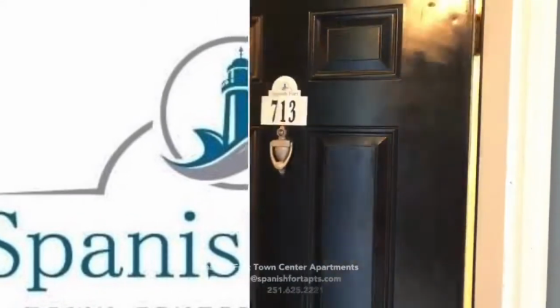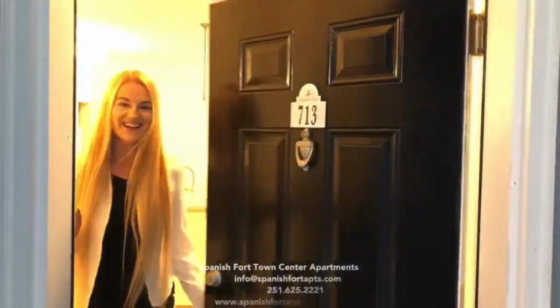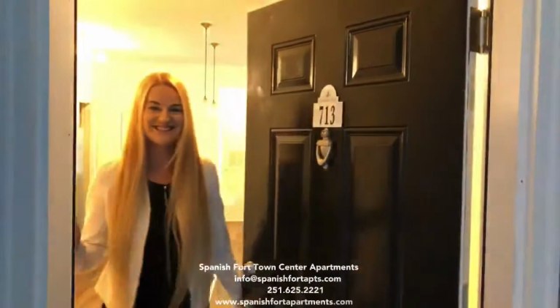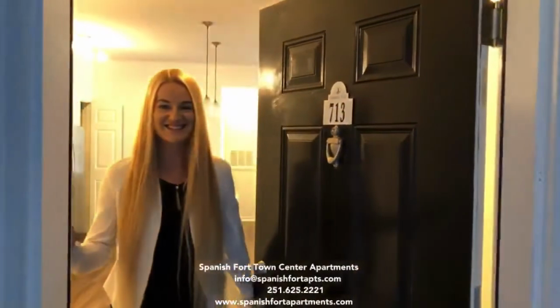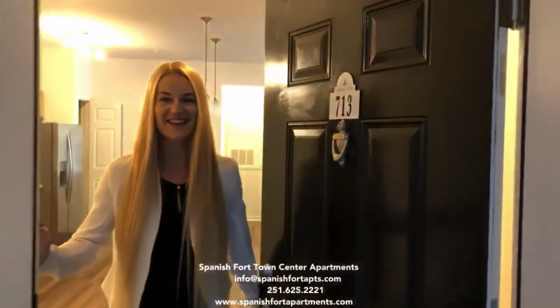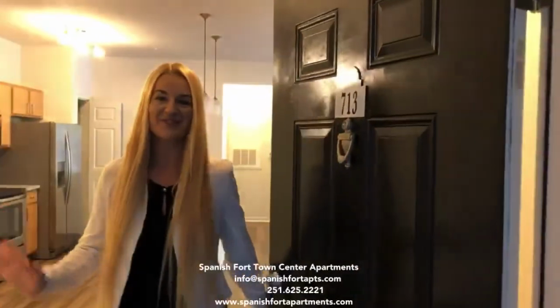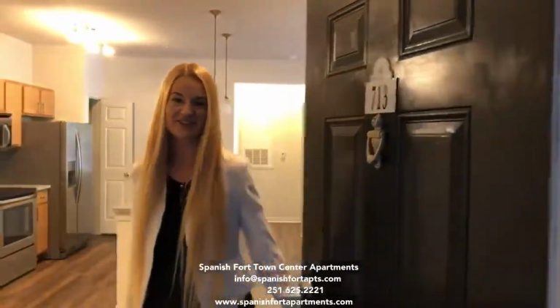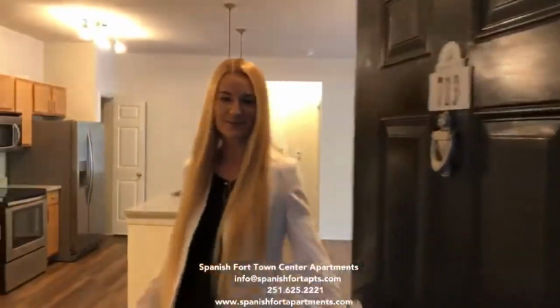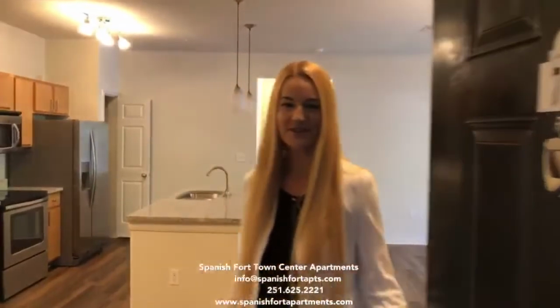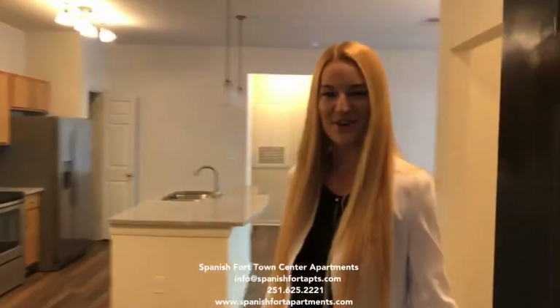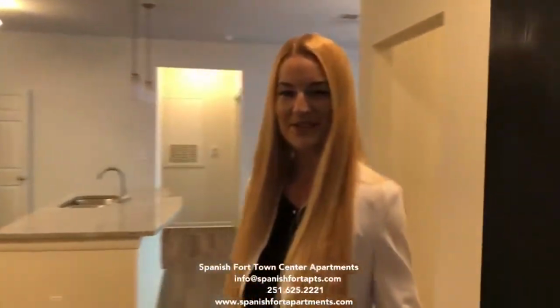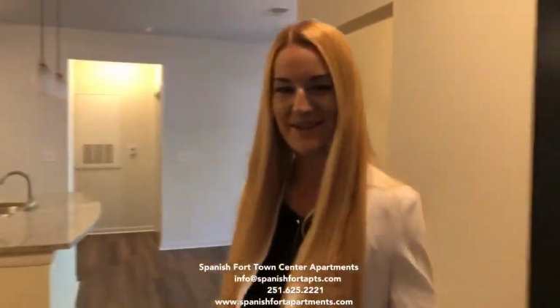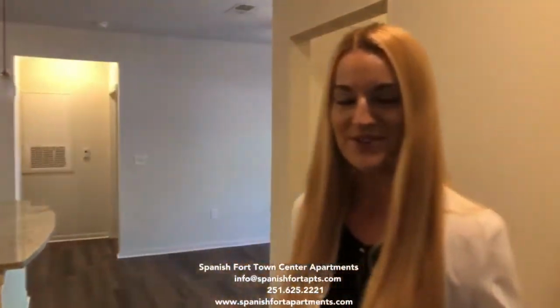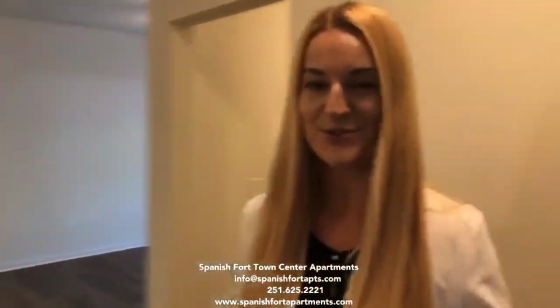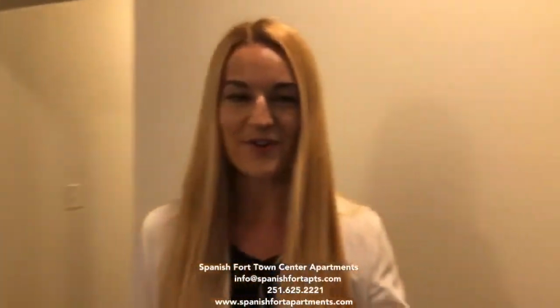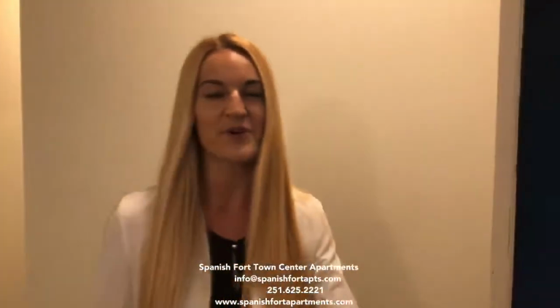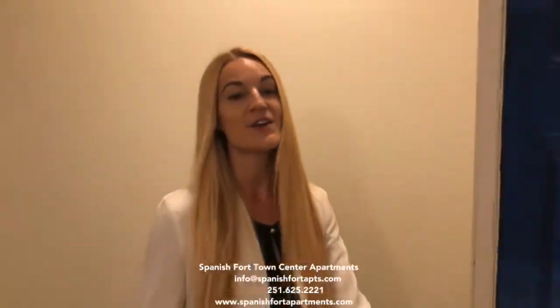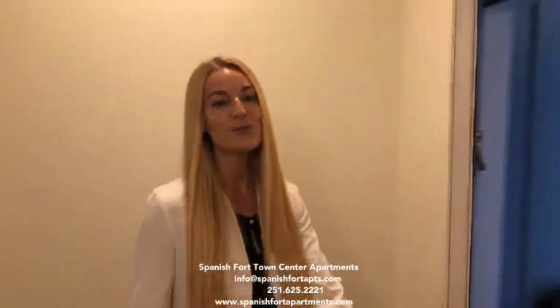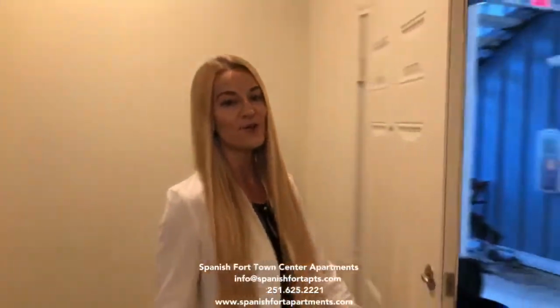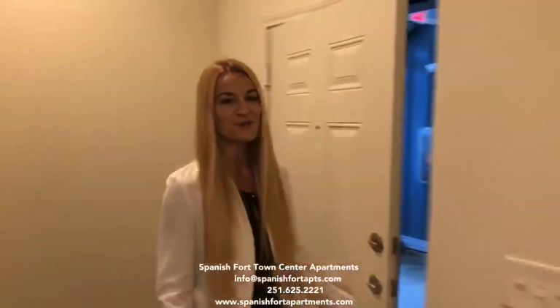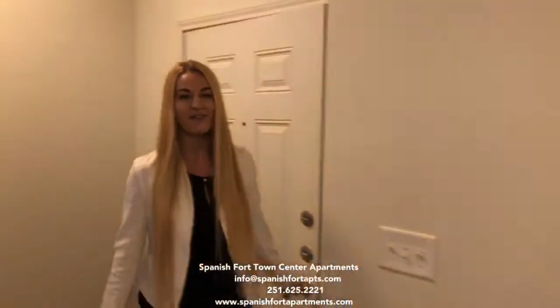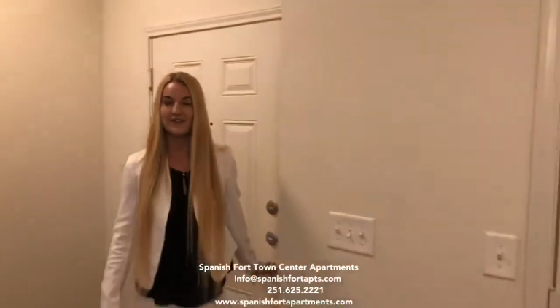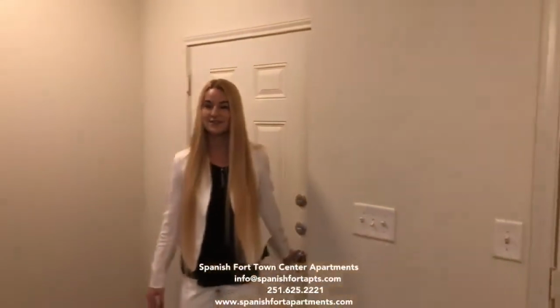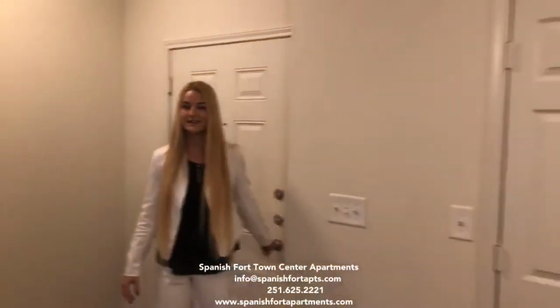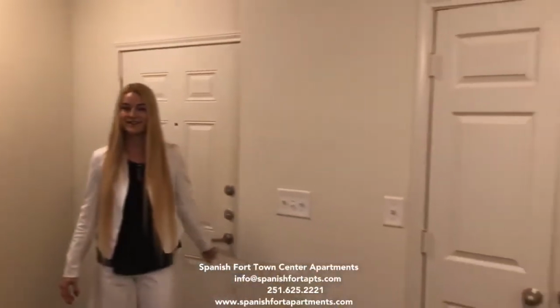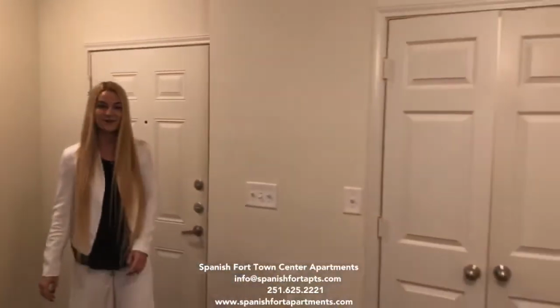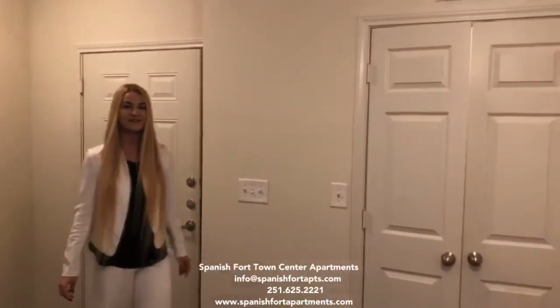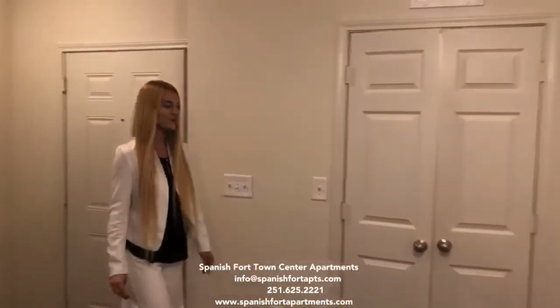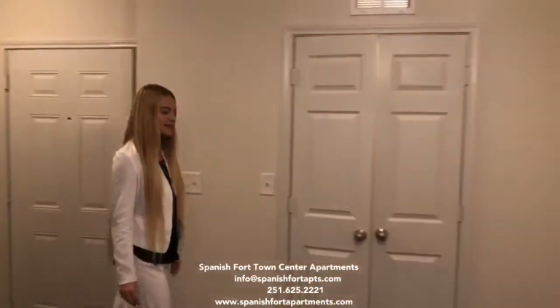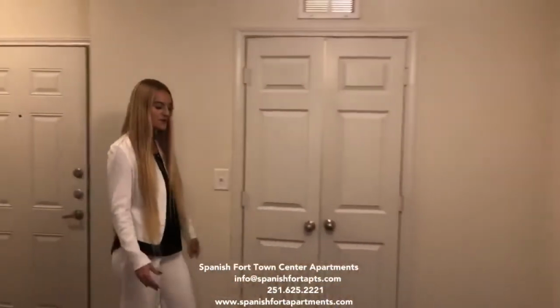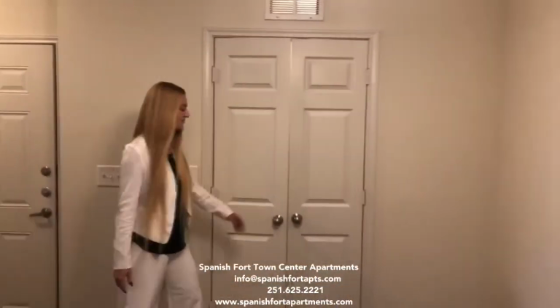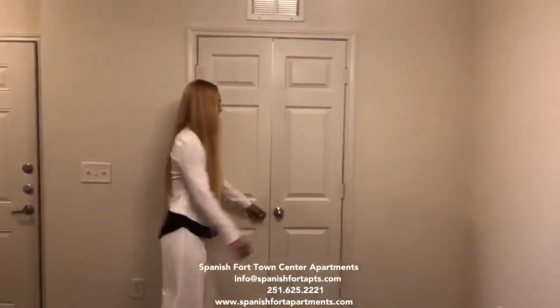Hi guys, this is Annie. I'm your listing agent from Spanish Bird Town Center Apartments and I'm here to give you a tour of our two-bedroom, two-baths, 1197 square feet unit. This unit is fully upgraded.